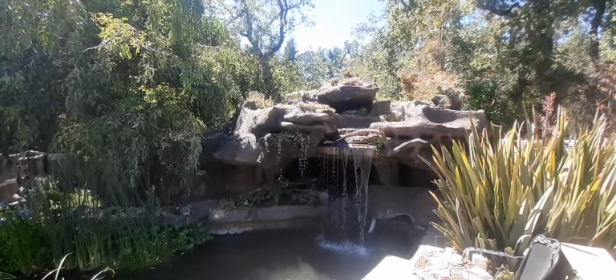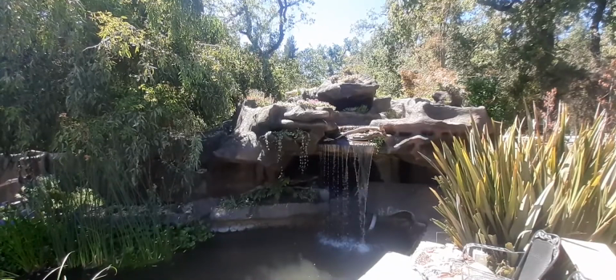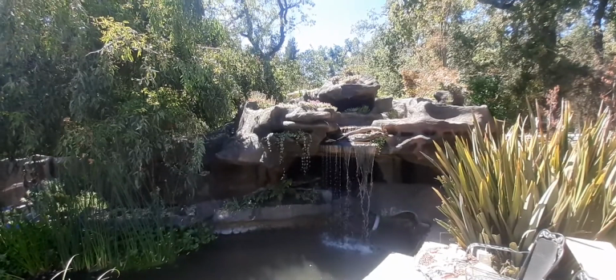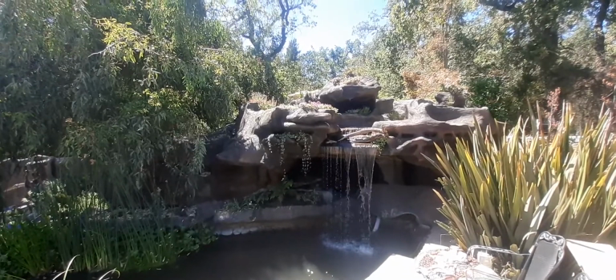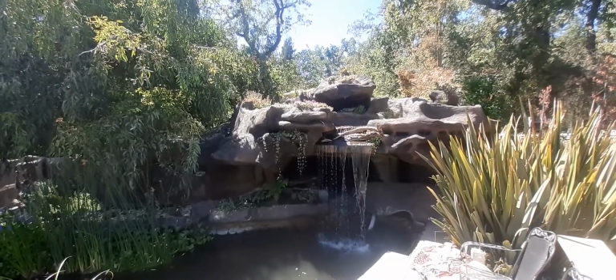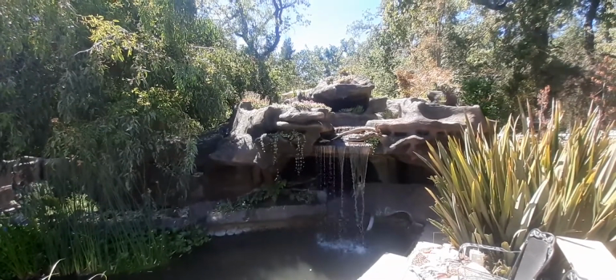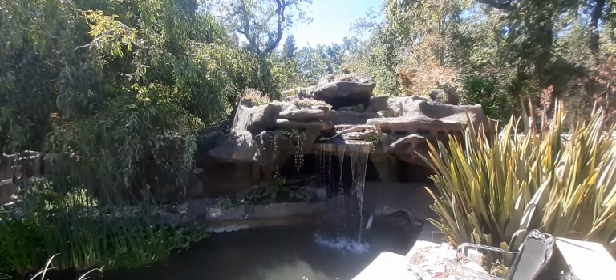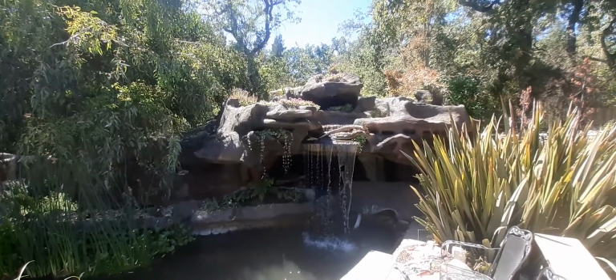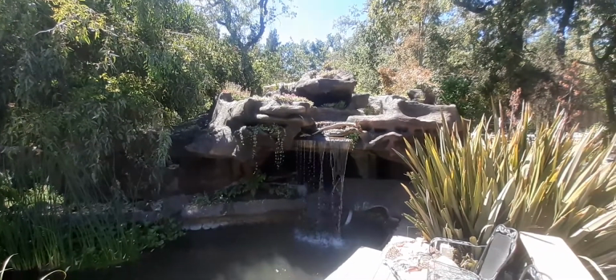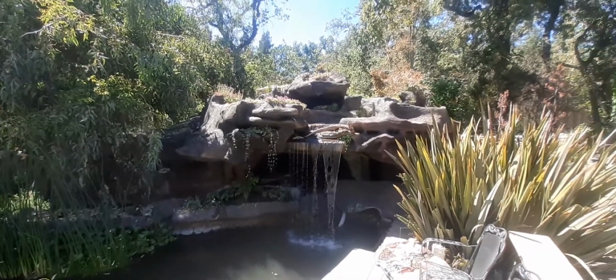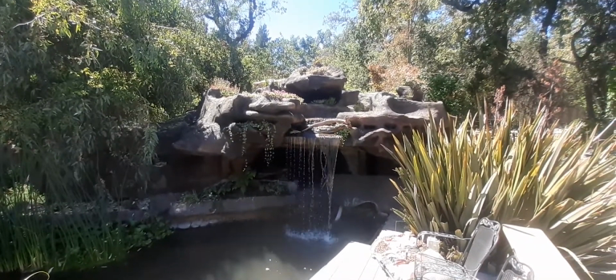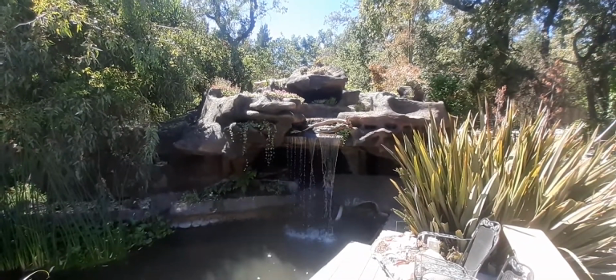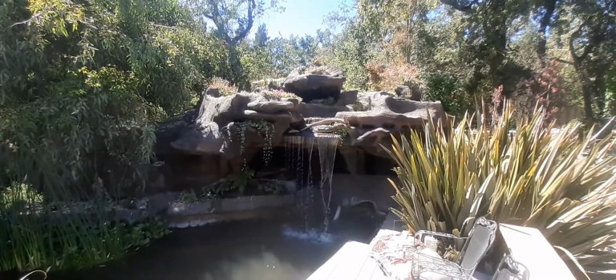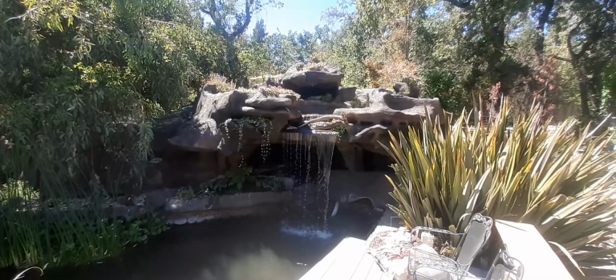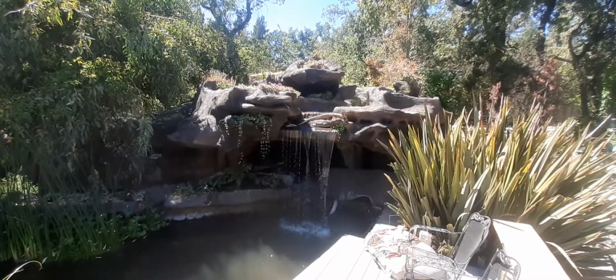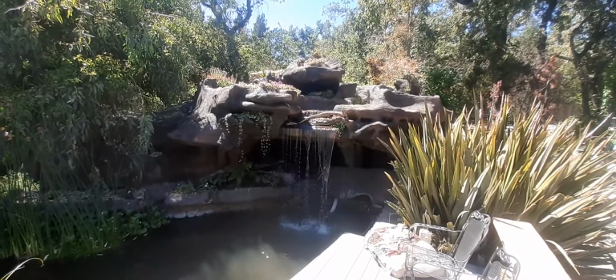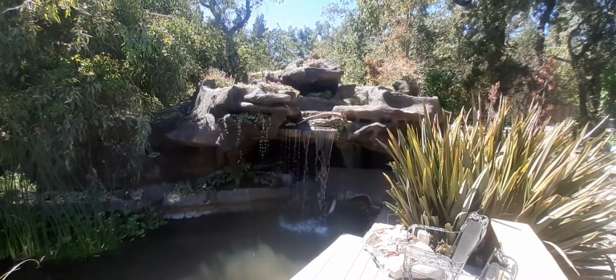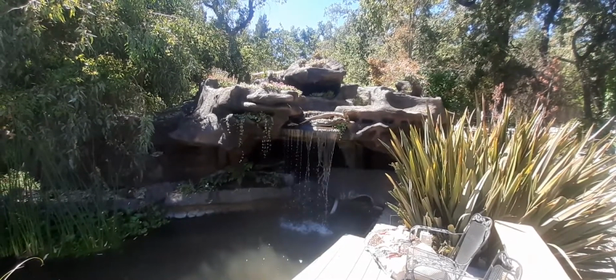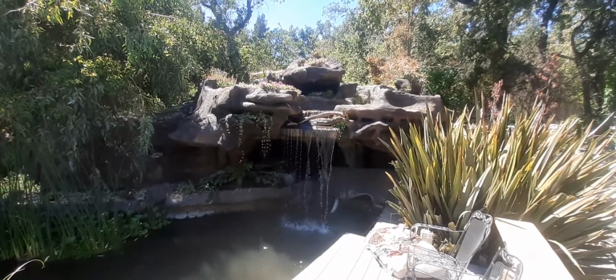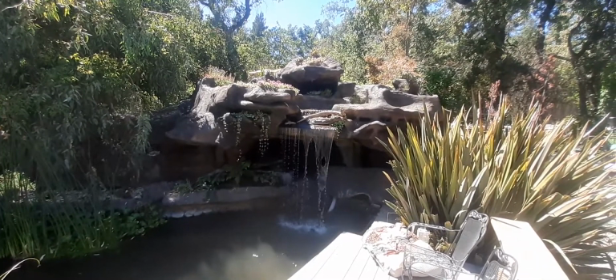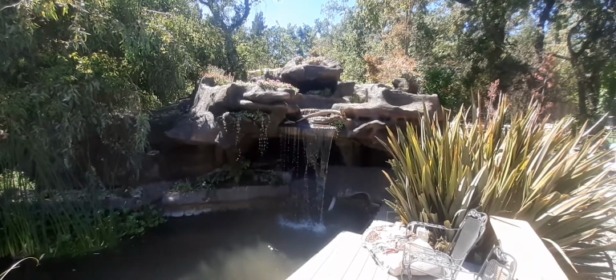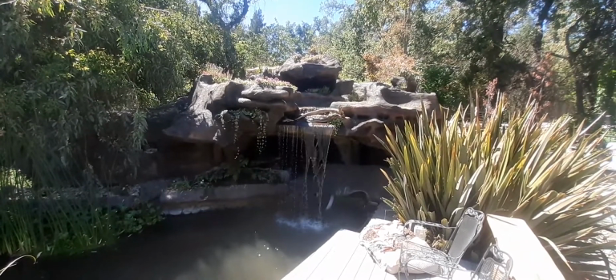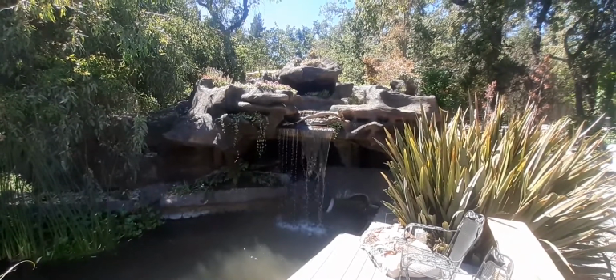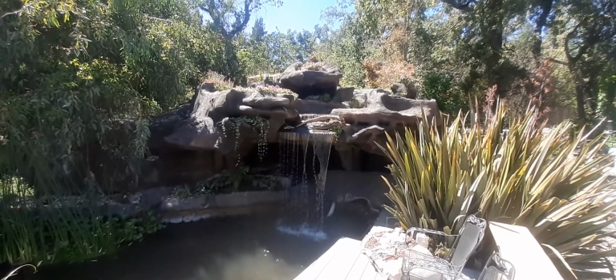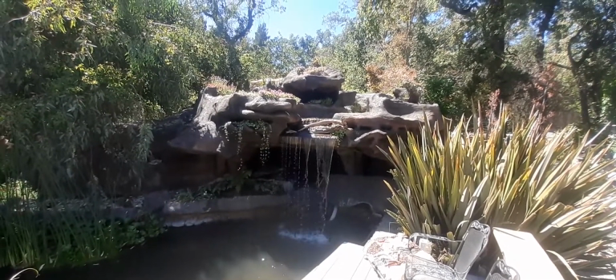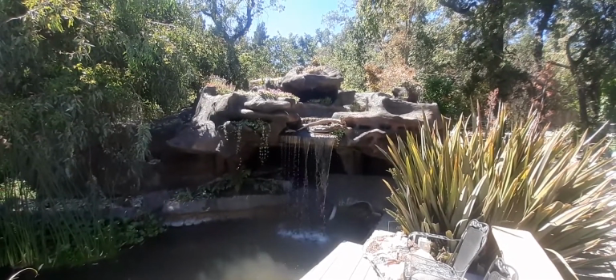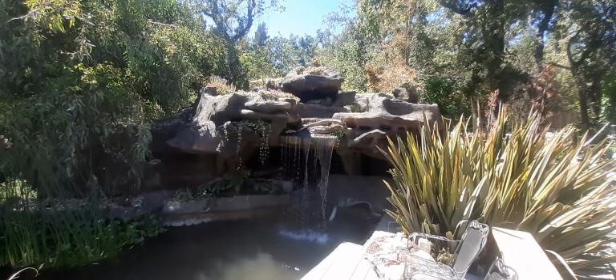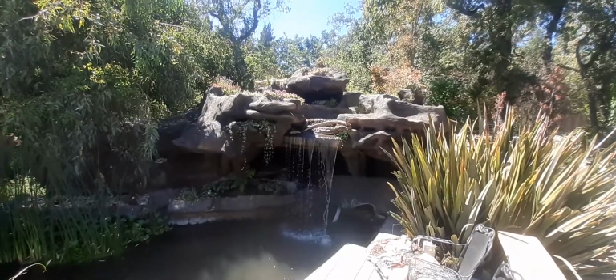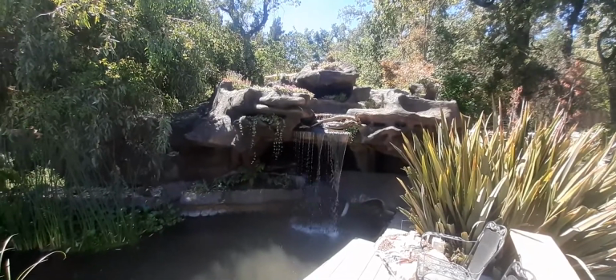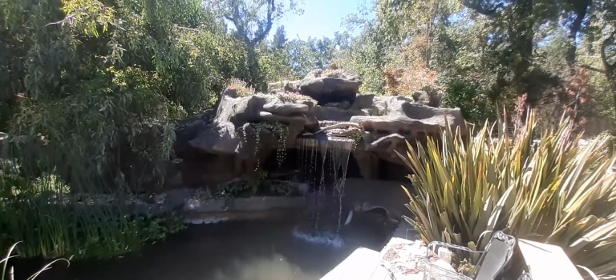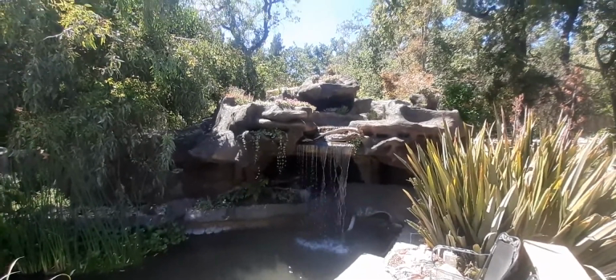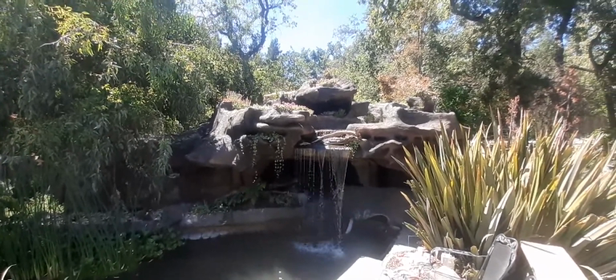But this rock castle, cave, whatever you want to call it — grotto — is nearing completion. Thanks for watching everybody.